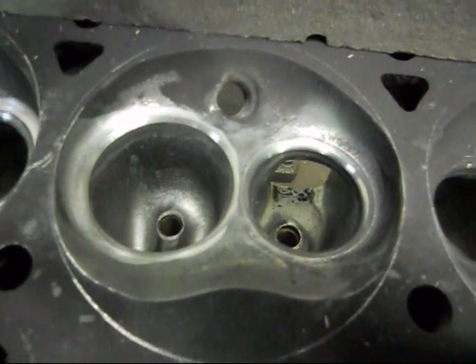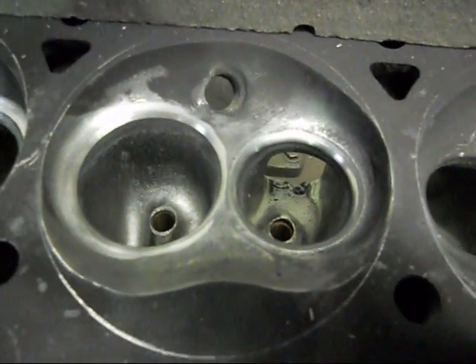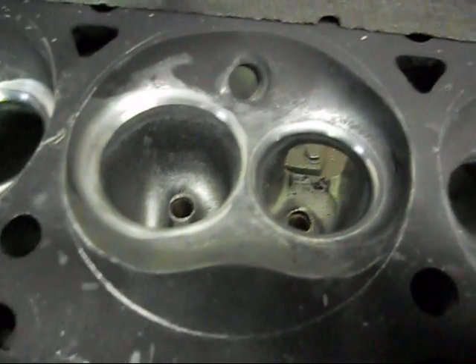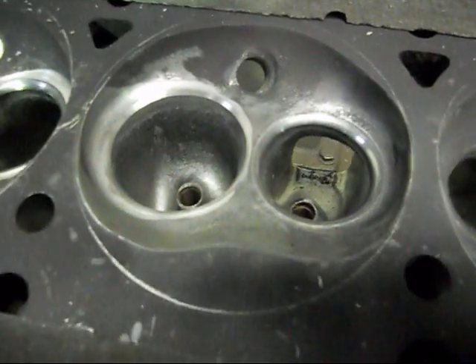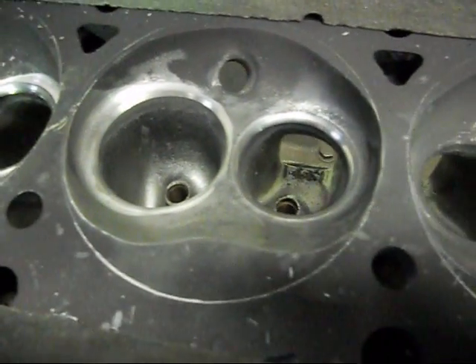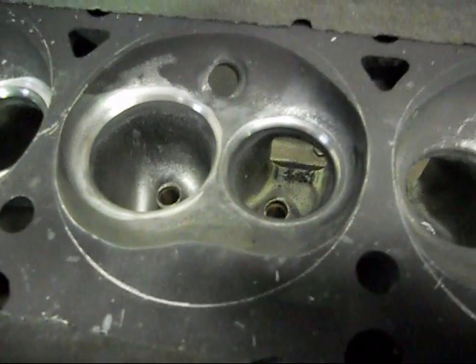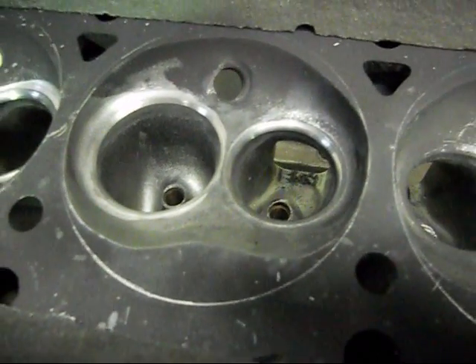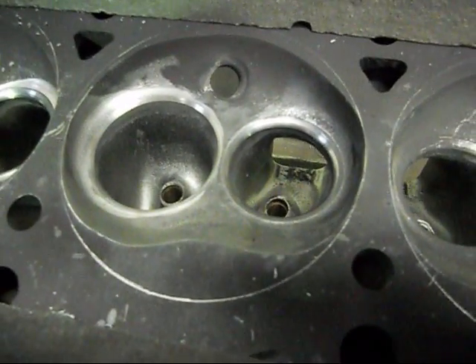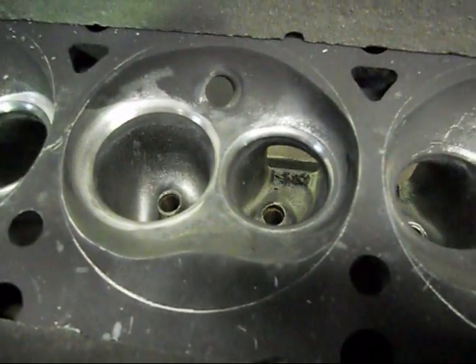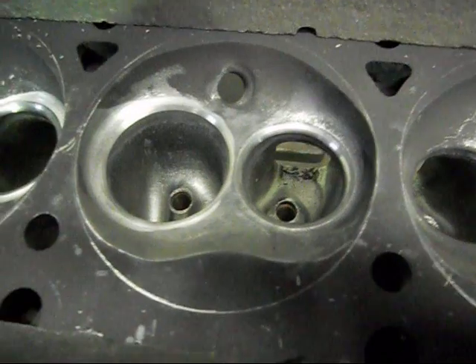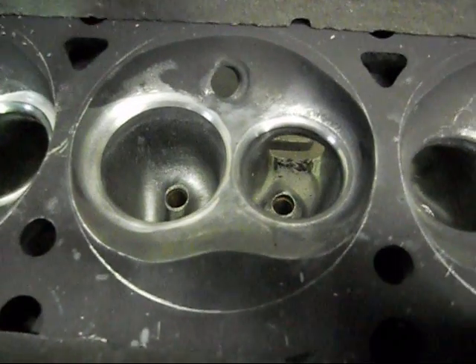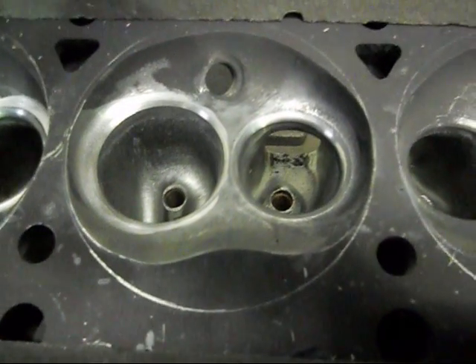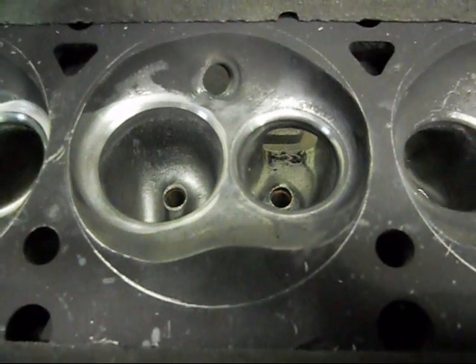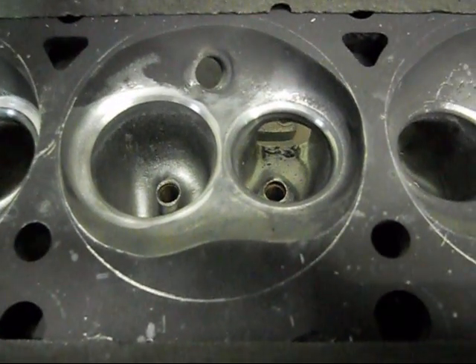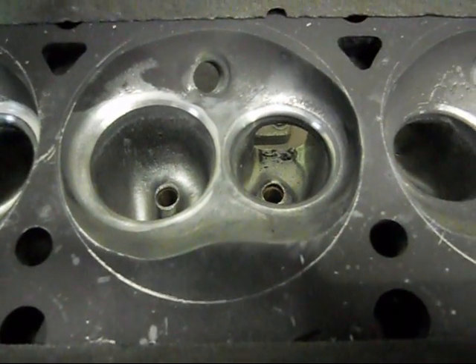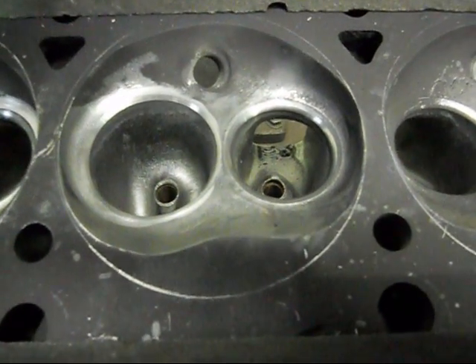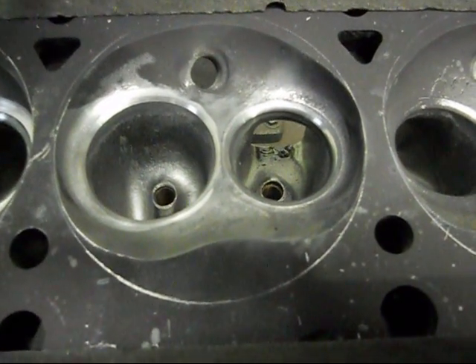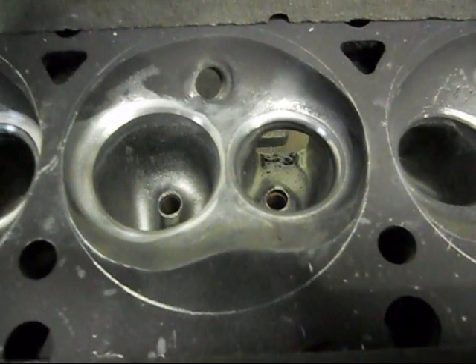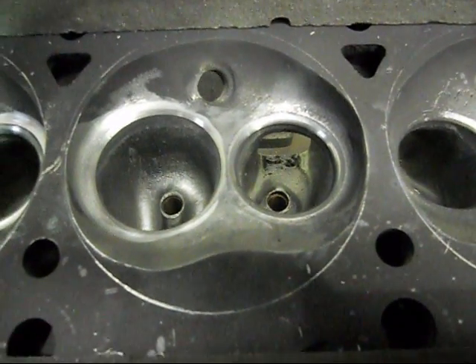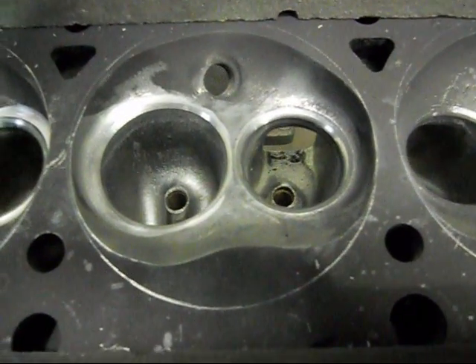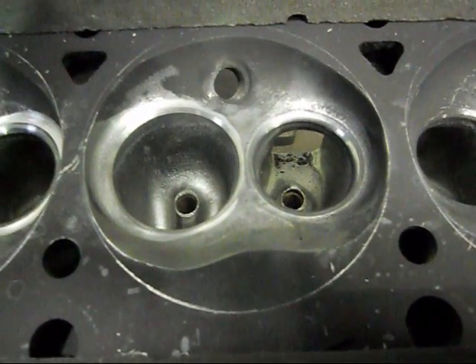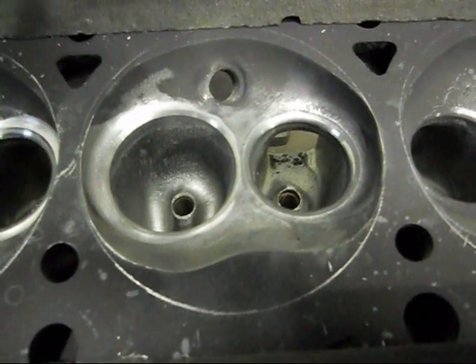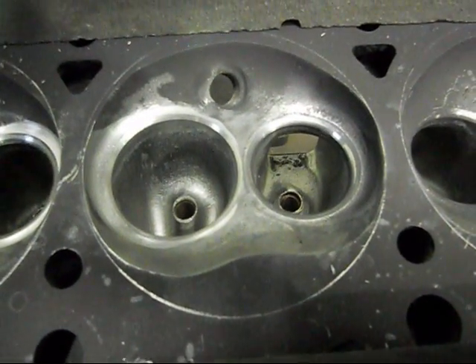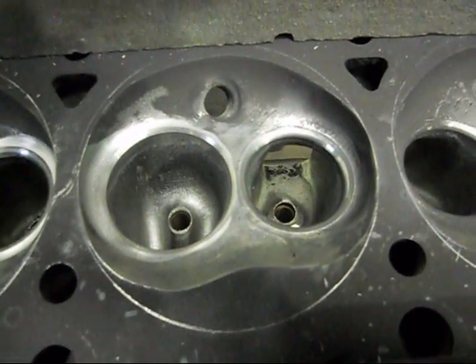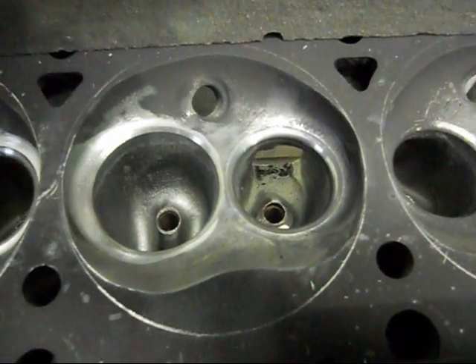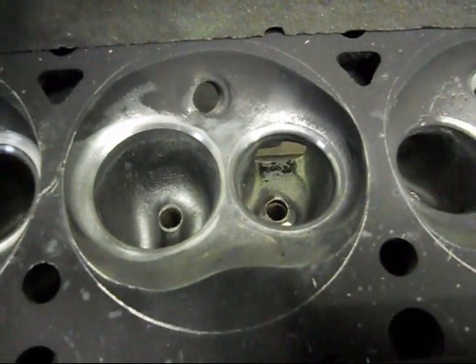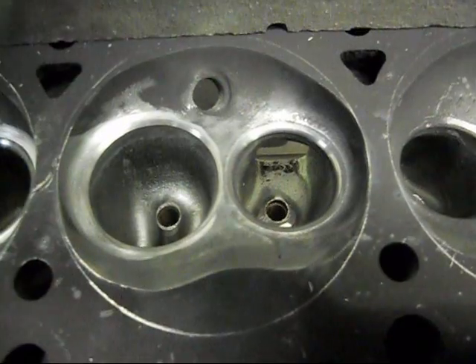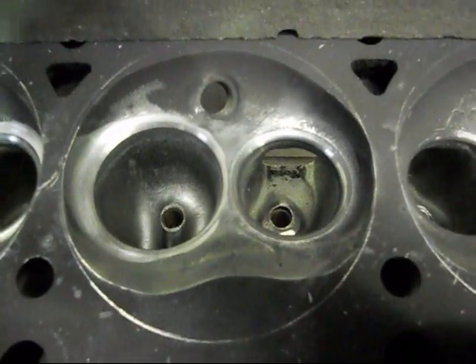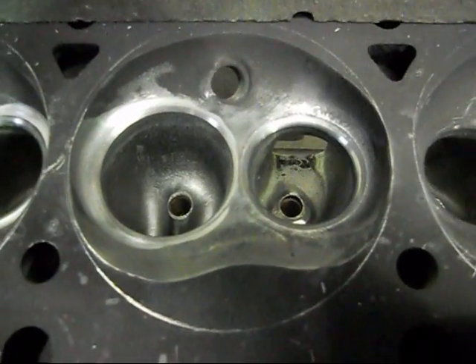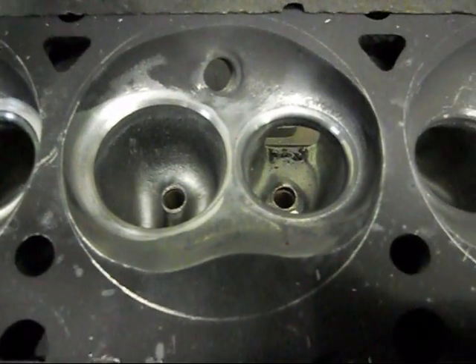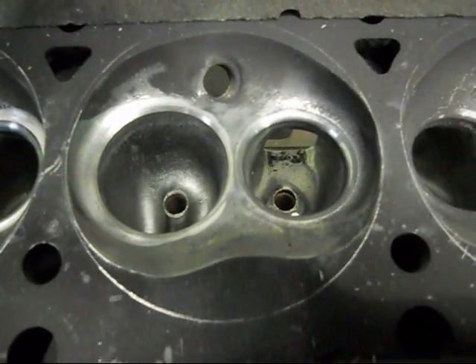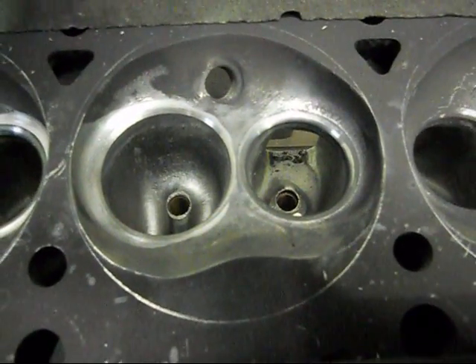When you're talking about flowing heads, it all comes down to the more flow, the more torque the engine's going to produce, and ultimately the more power.